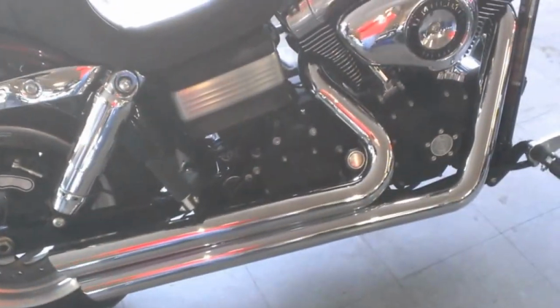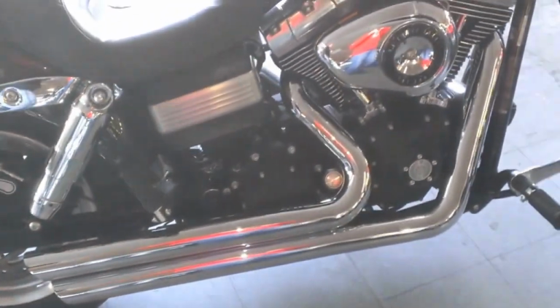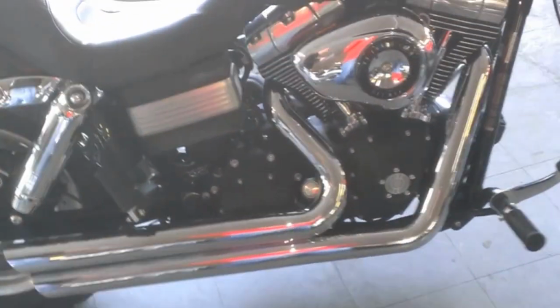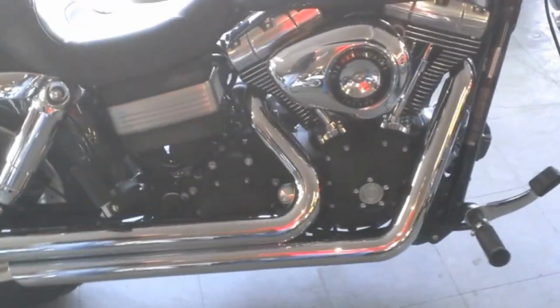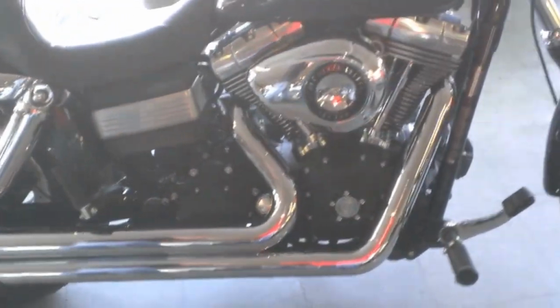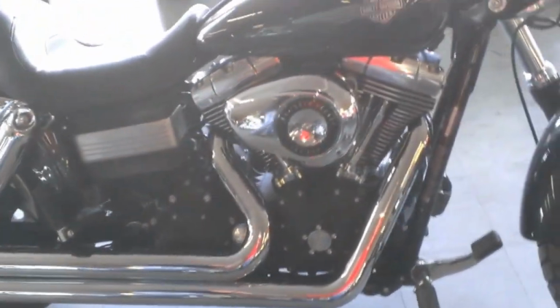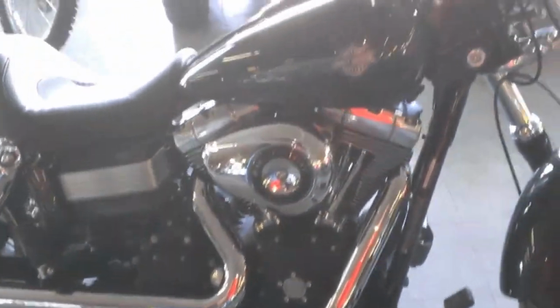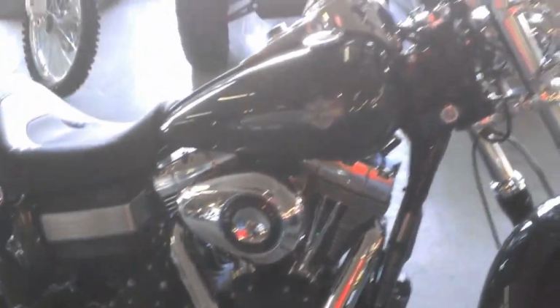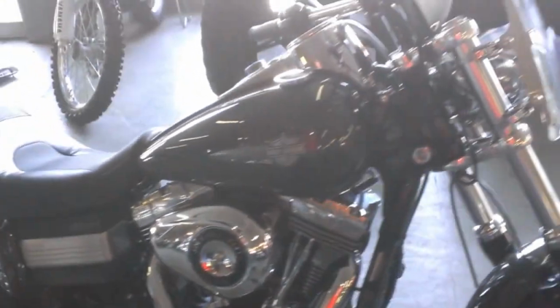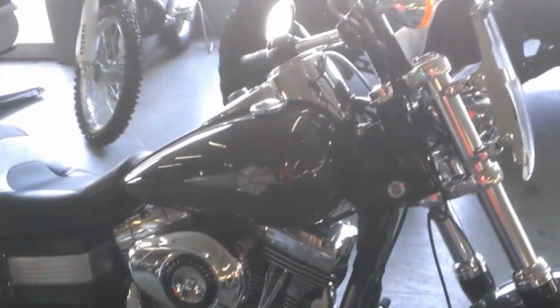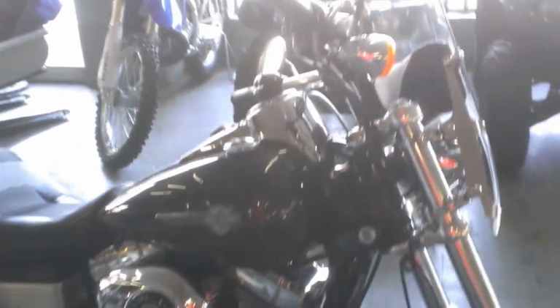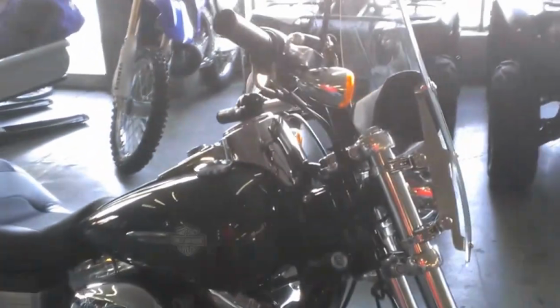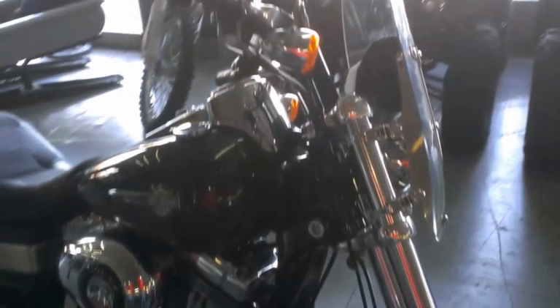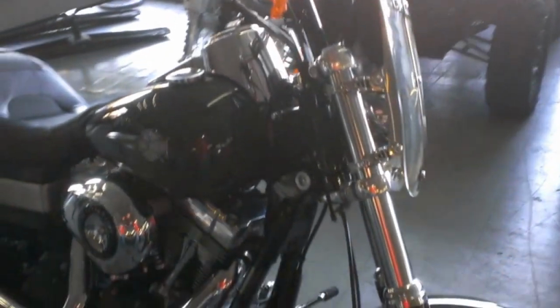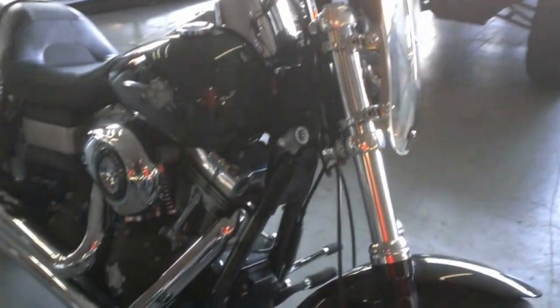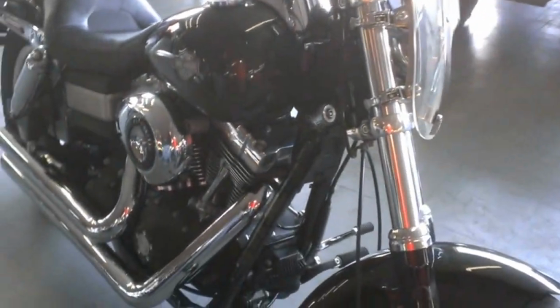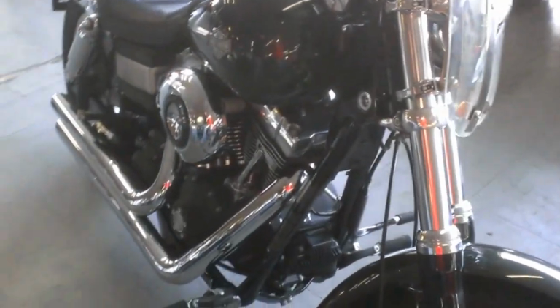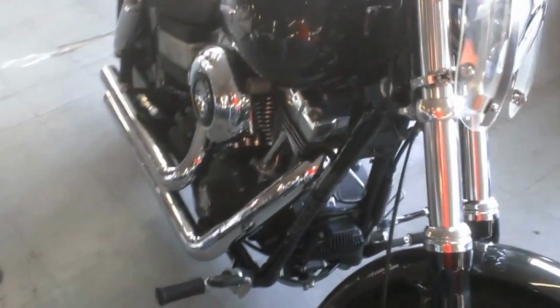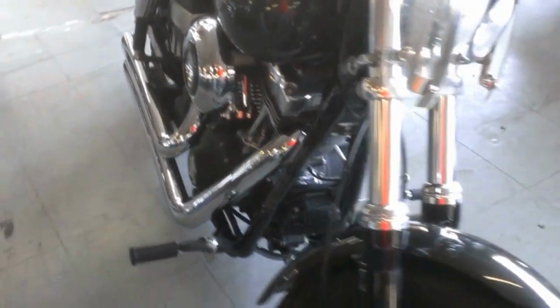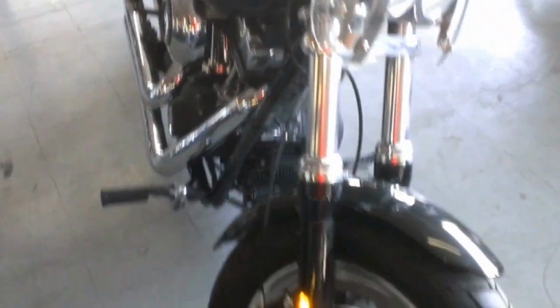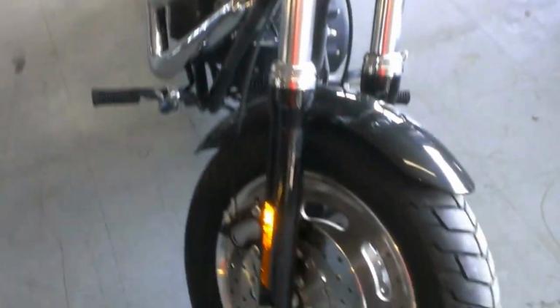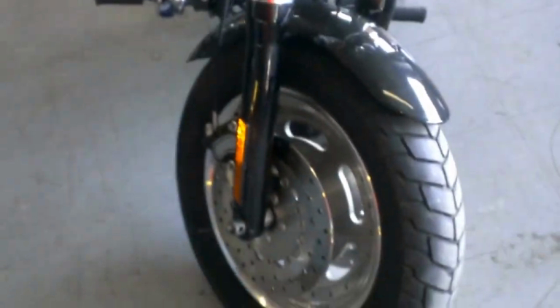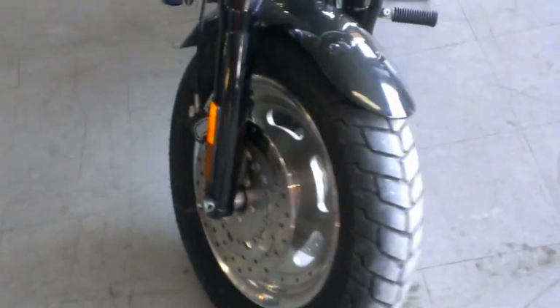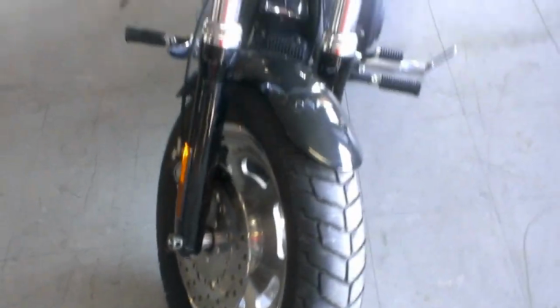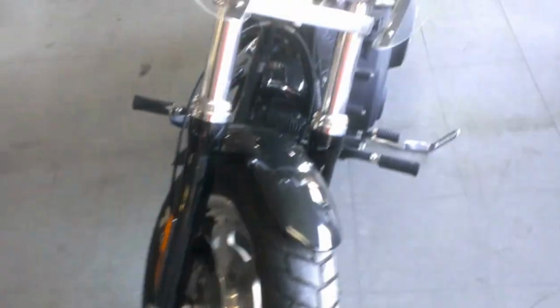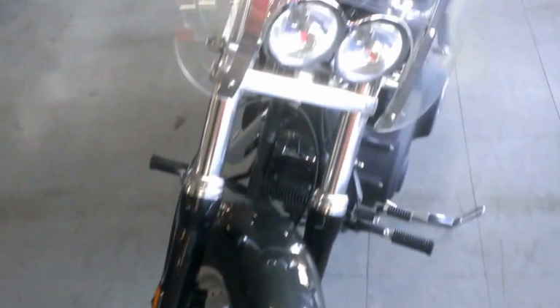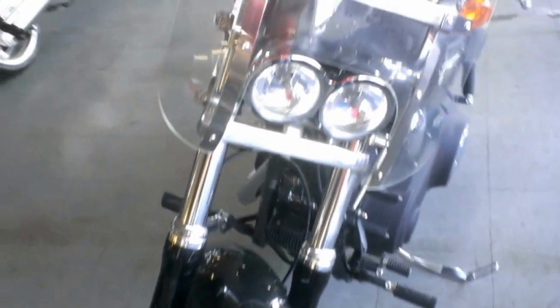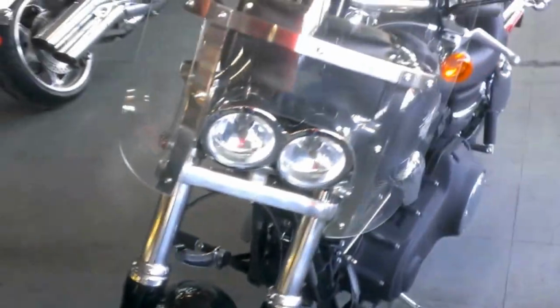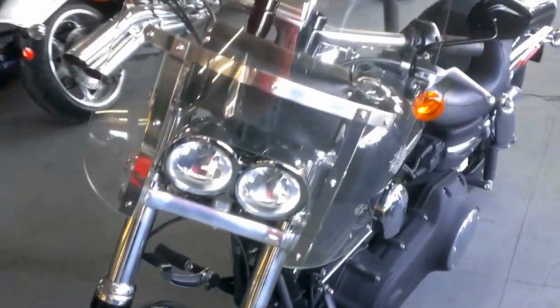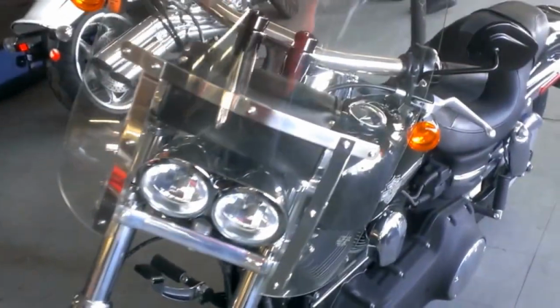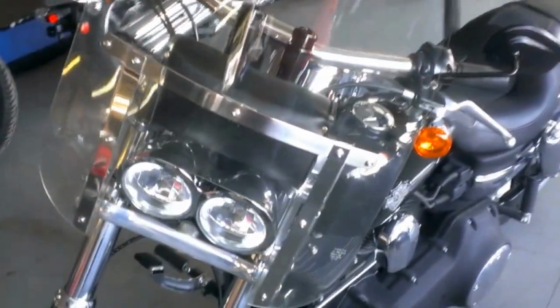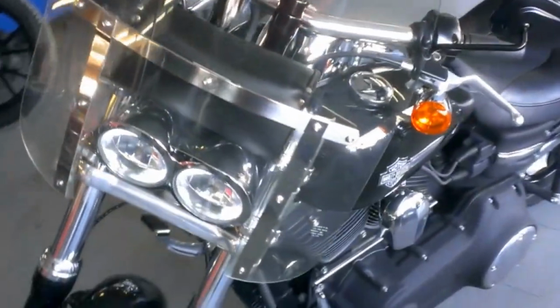The black pearl paint is perfect. Detachable windshield, it has a windshield bag, Python exhaust, 96 cubic inch motor, and a chrome belt guard. This bike runs strong, smooth, and needs nothing.